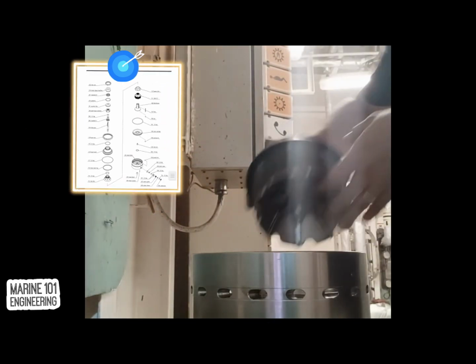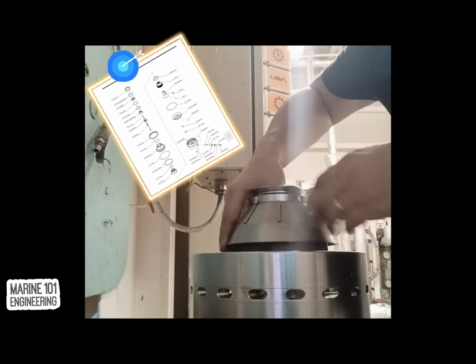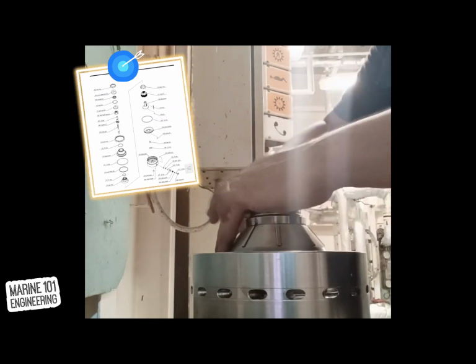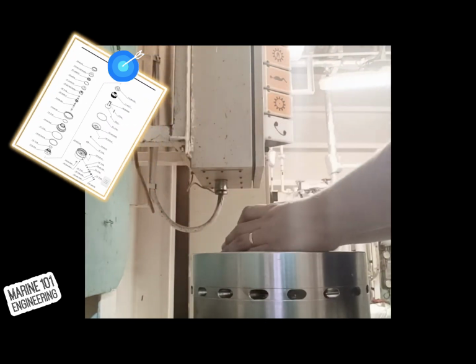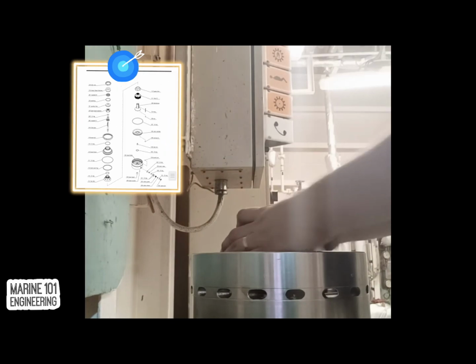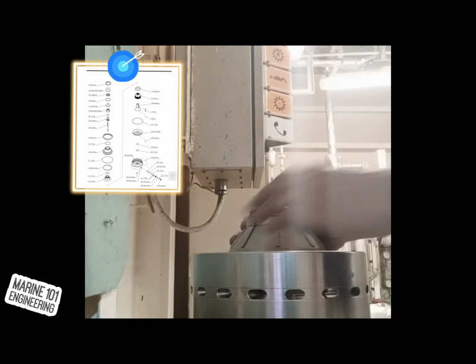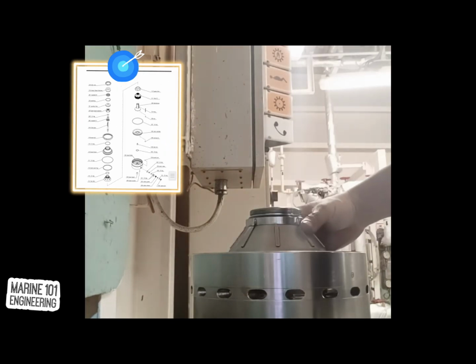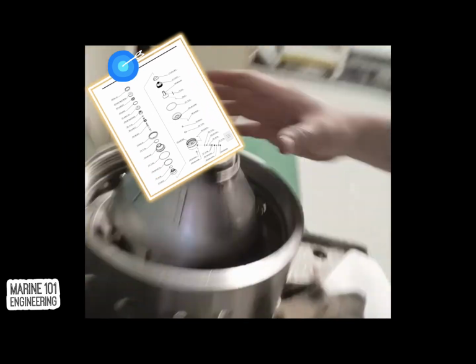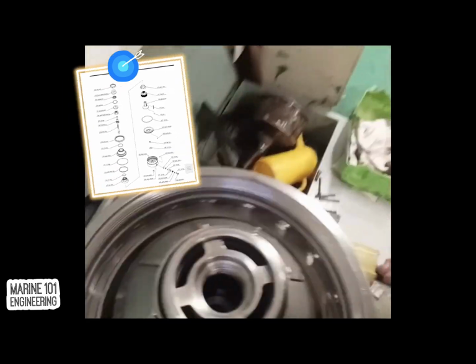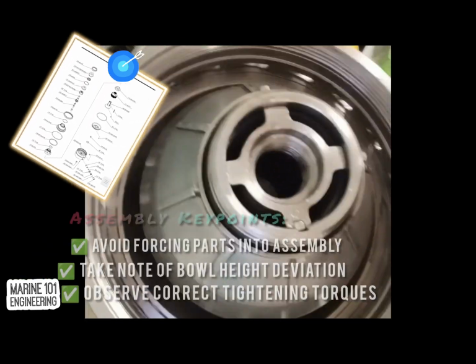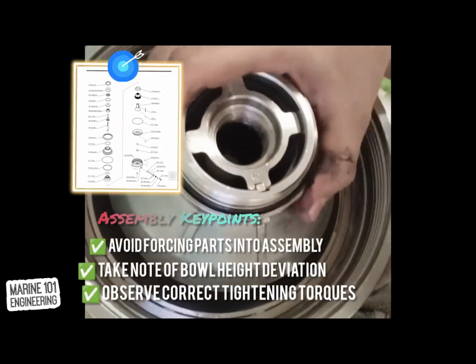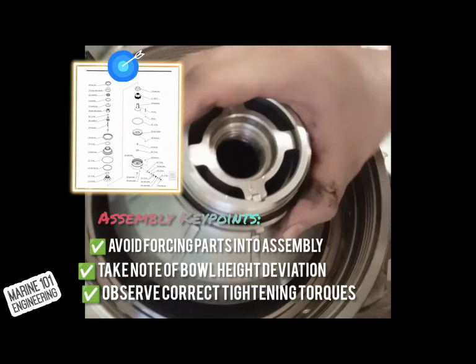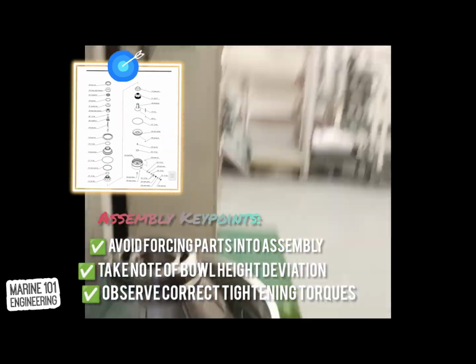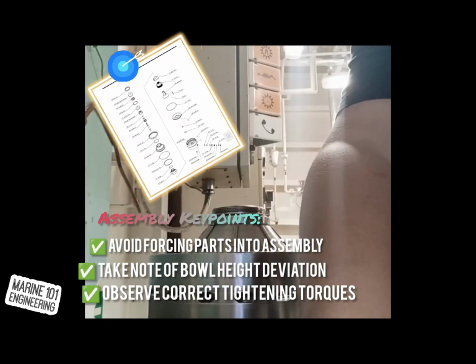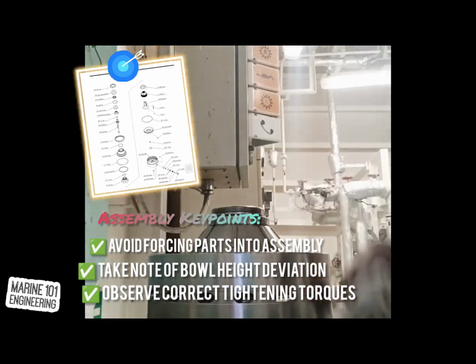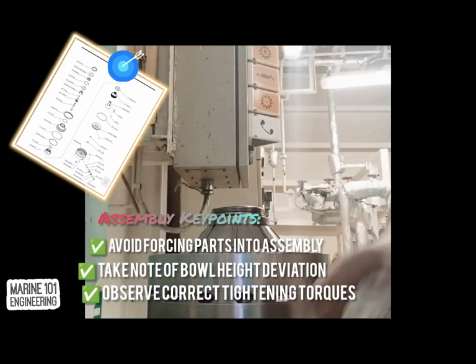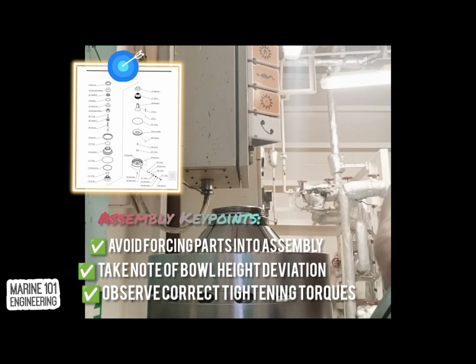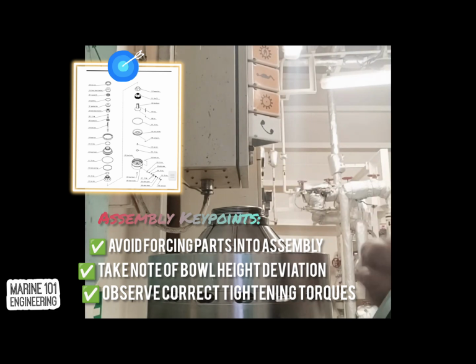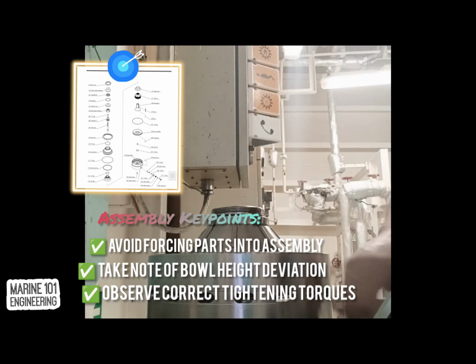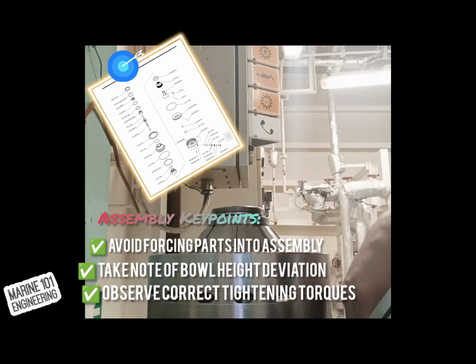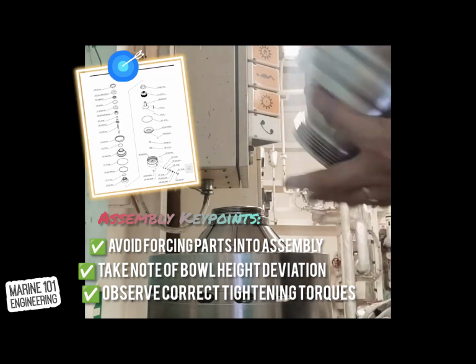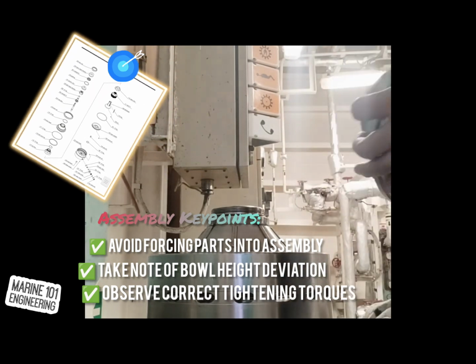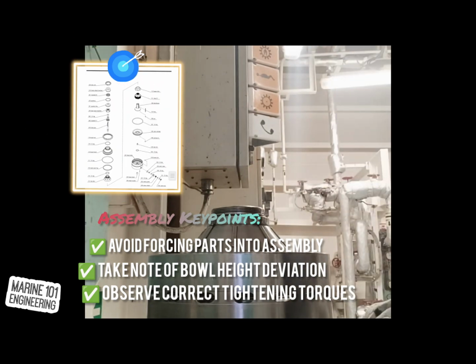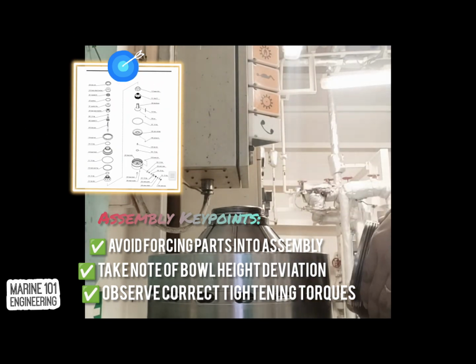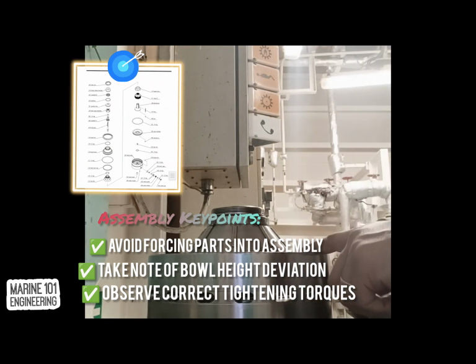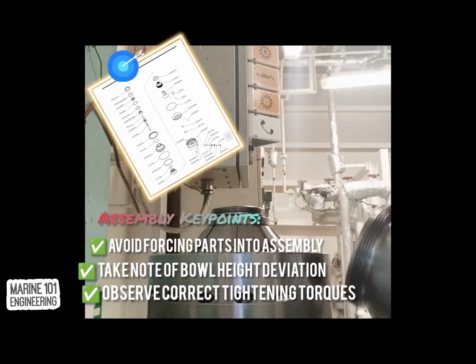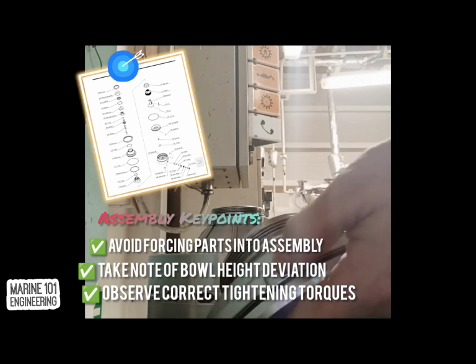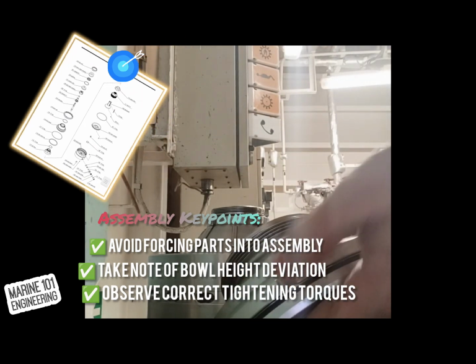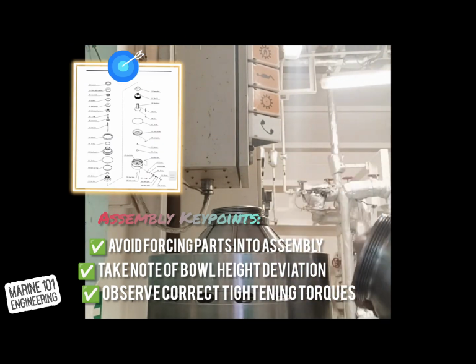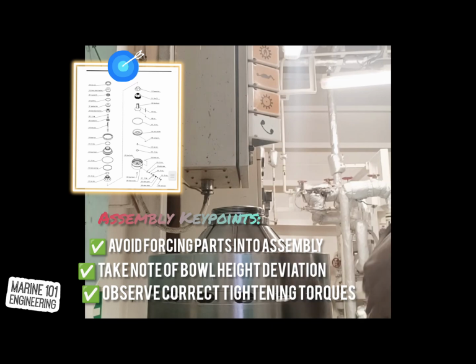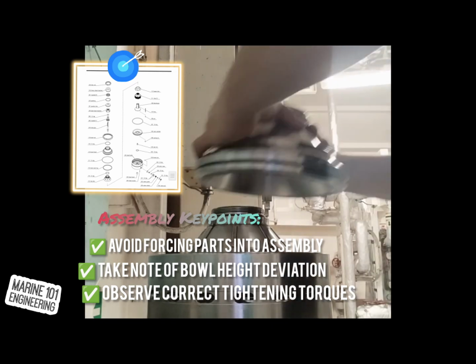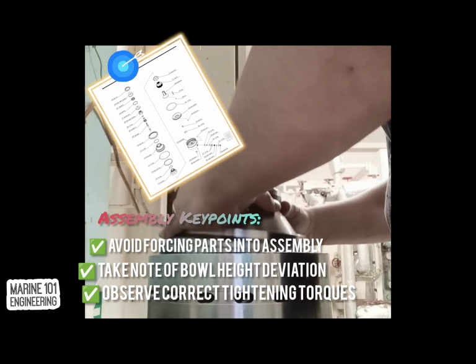Upon assembly of parts, refer to the drawing for correct order. Avoid forcing parts that are too hard to fit. Any counter forces during assembly means wrong position of parts. Aim for smooth and easy meshing up of metal parts and balanced fitting.